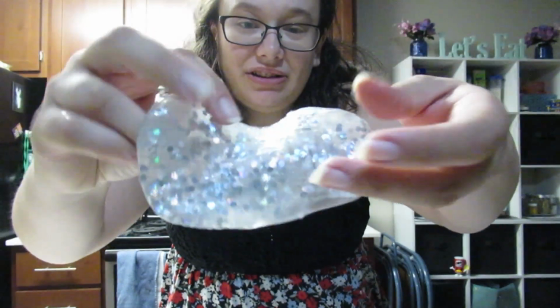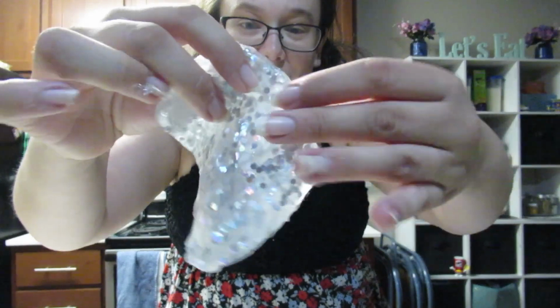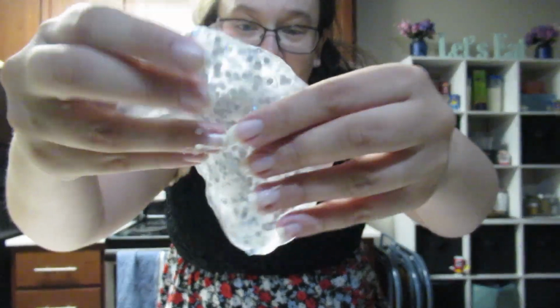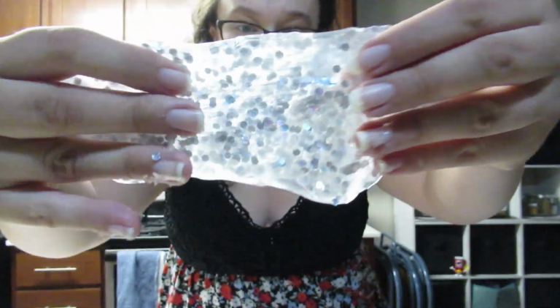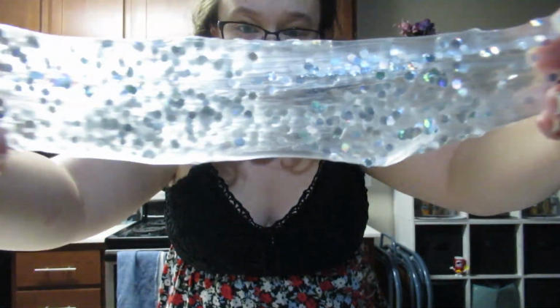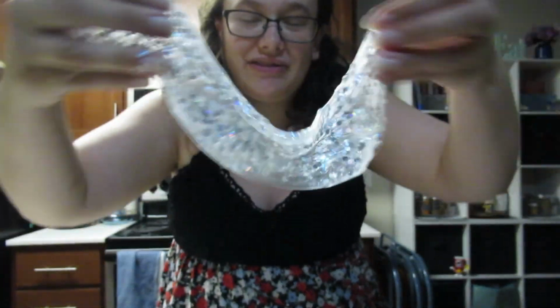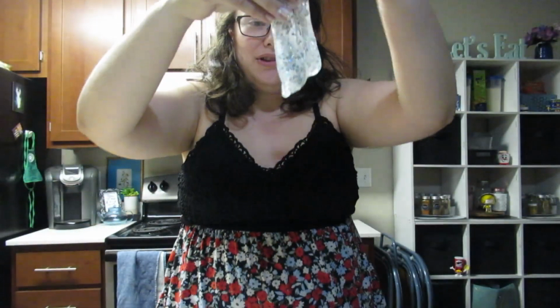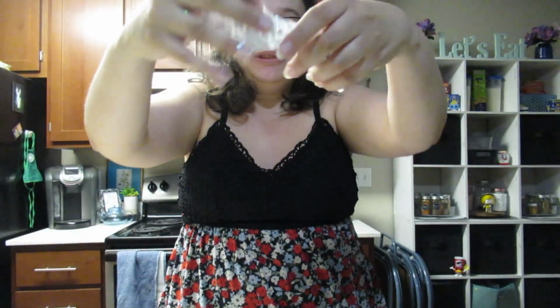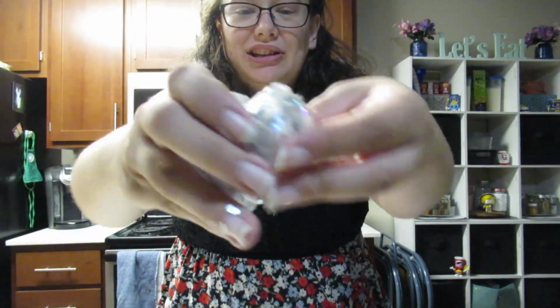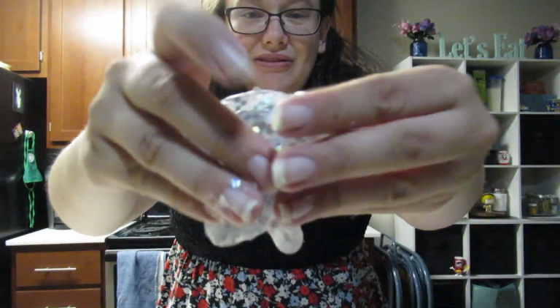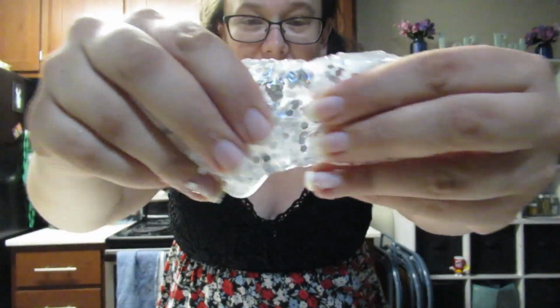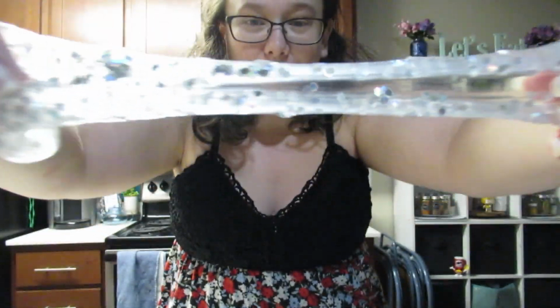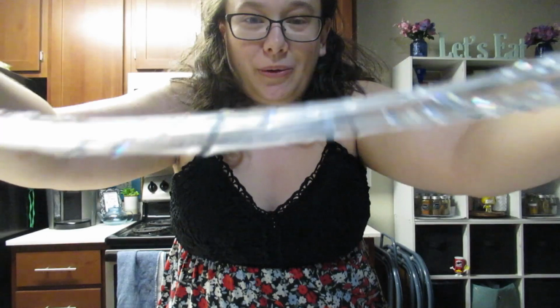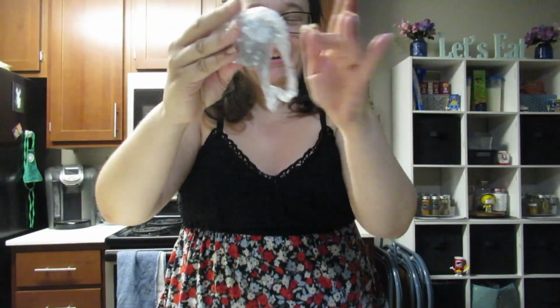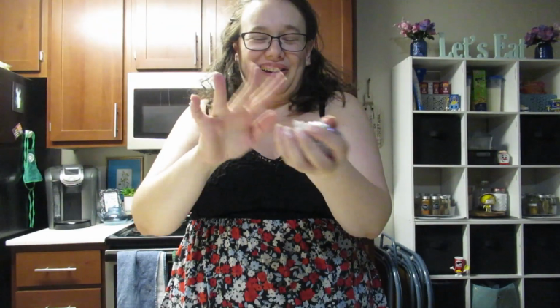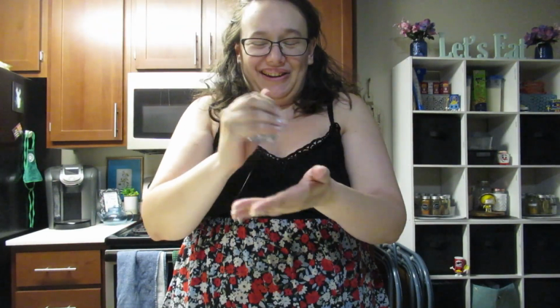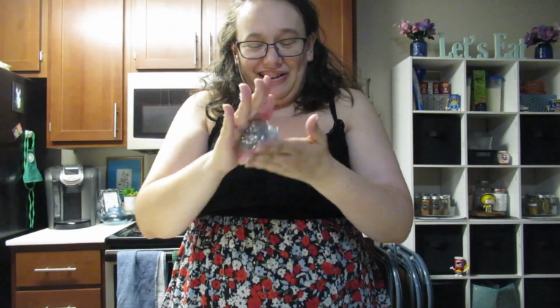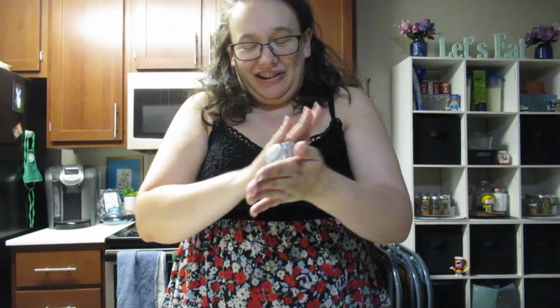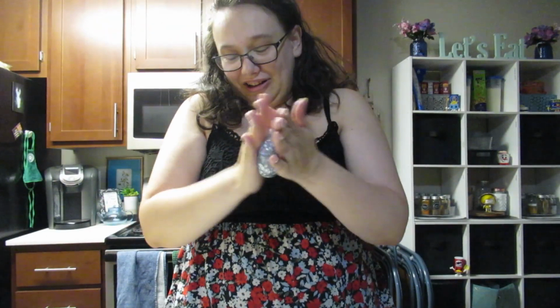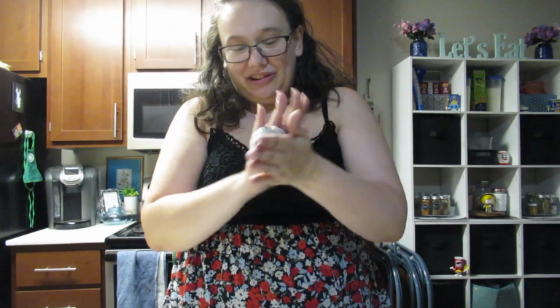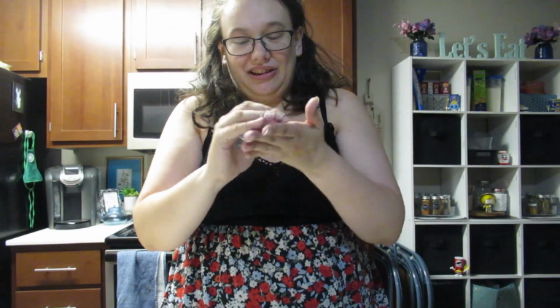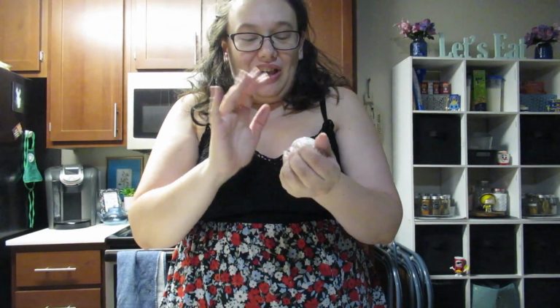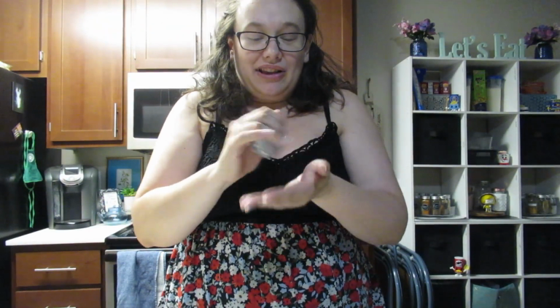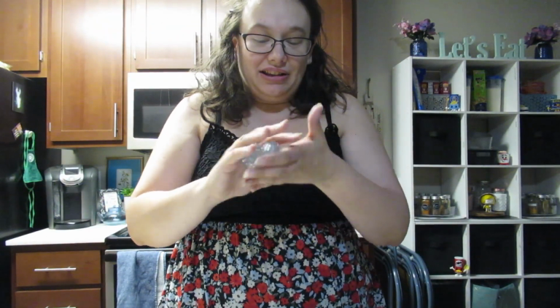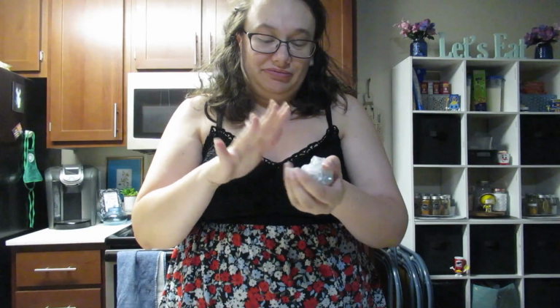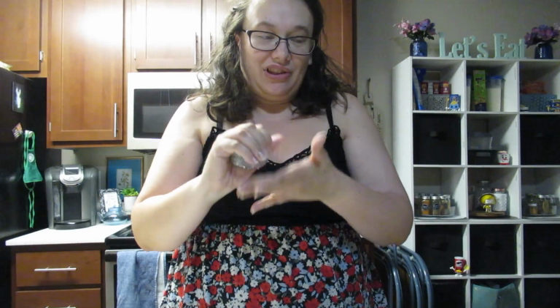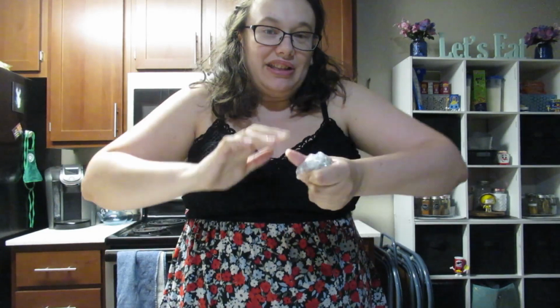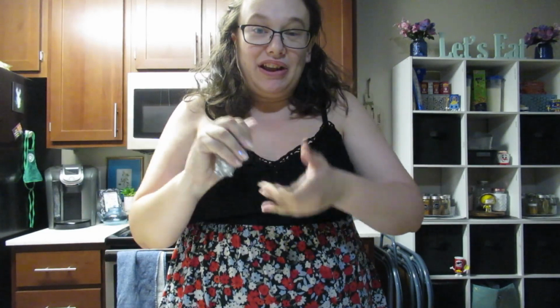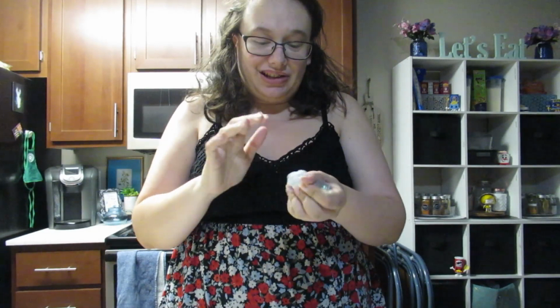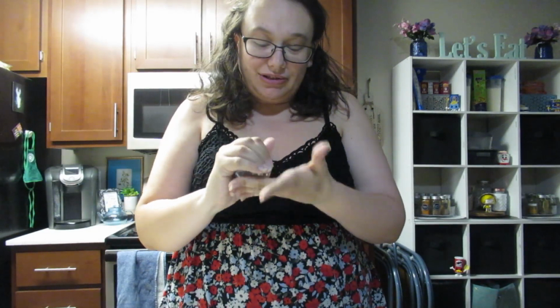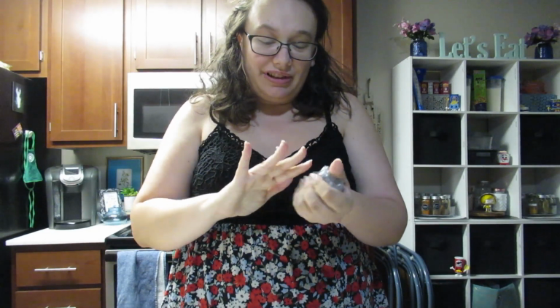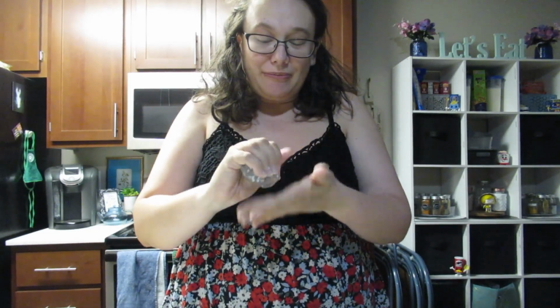The sparkles make it look so cool. I've seen people on YouTube do this — don't really do it. I mean, it's fun.